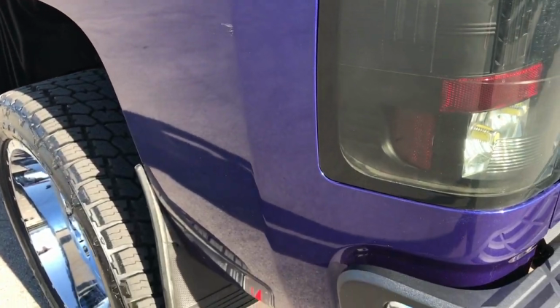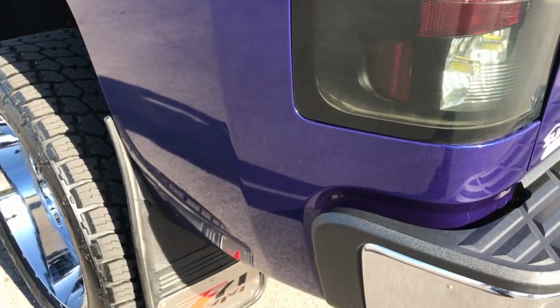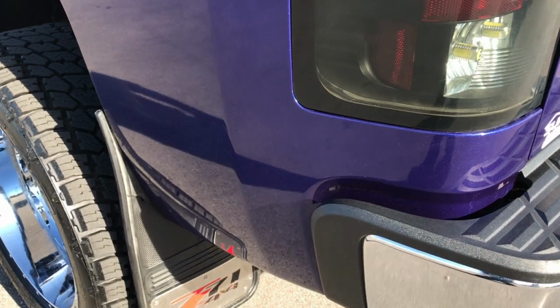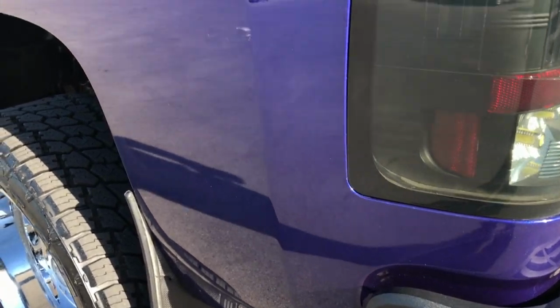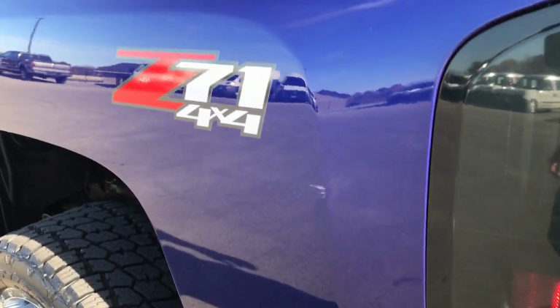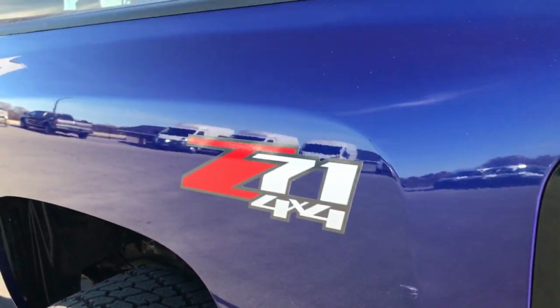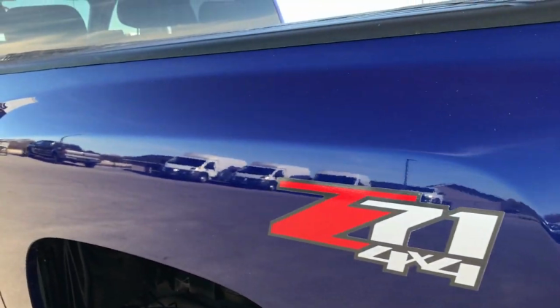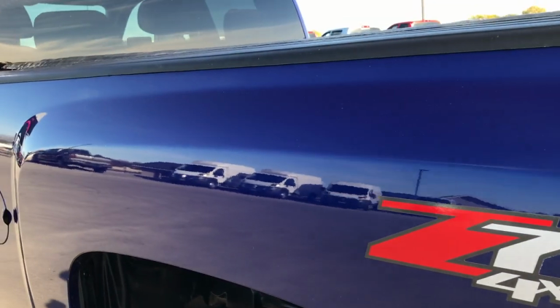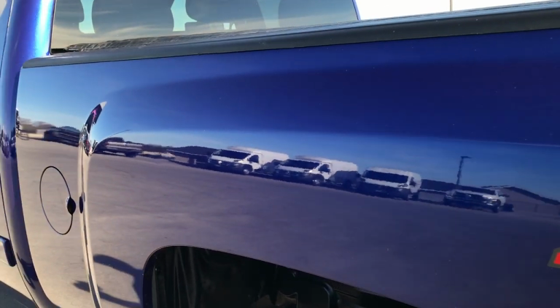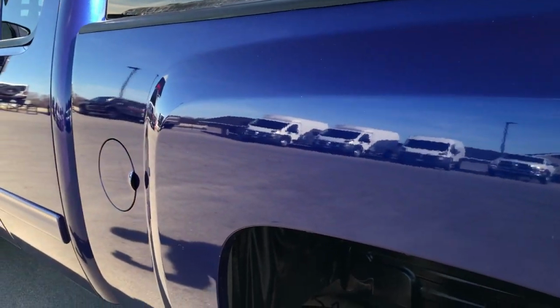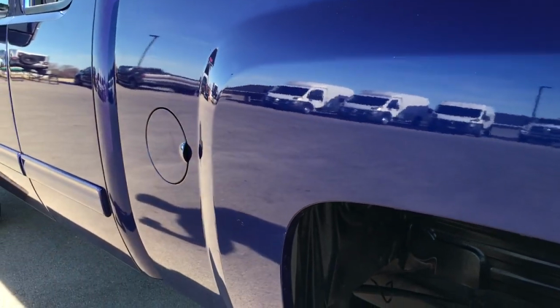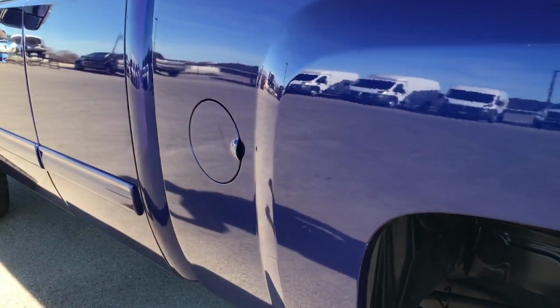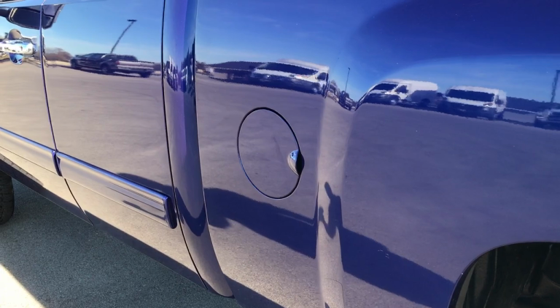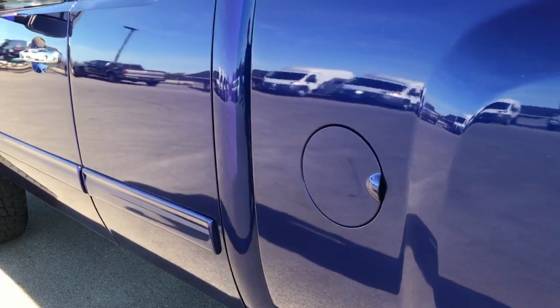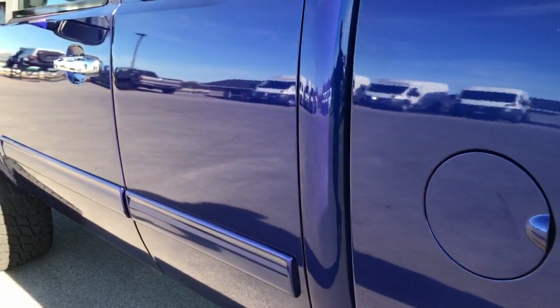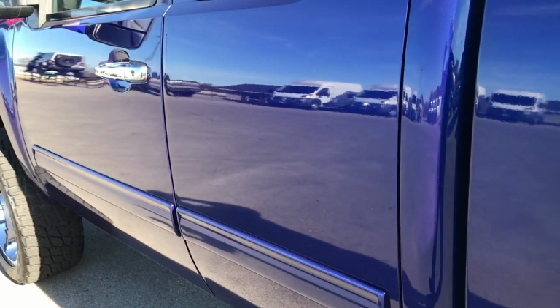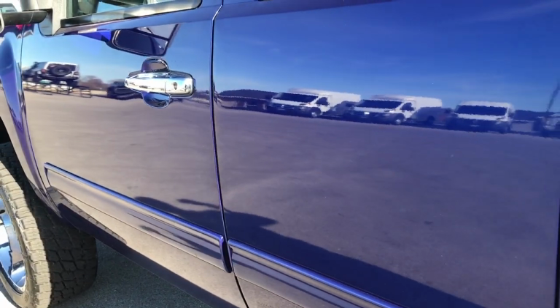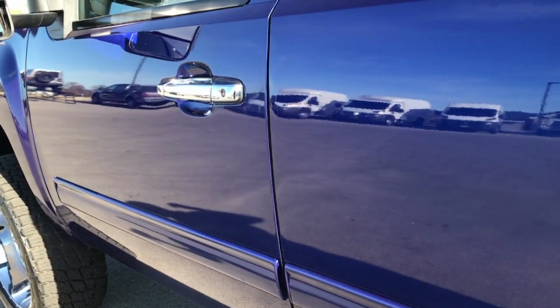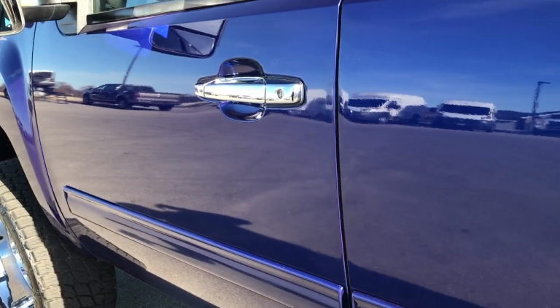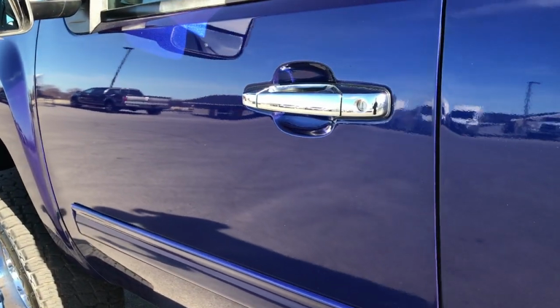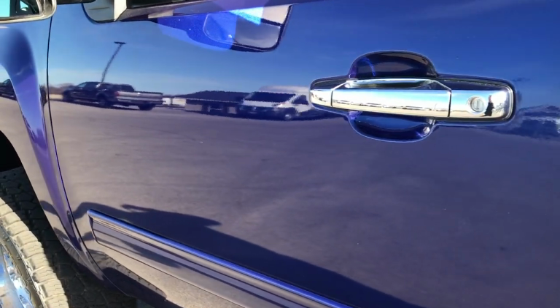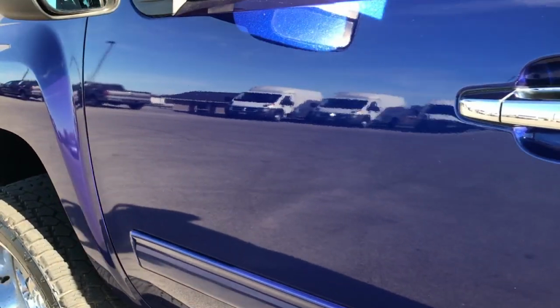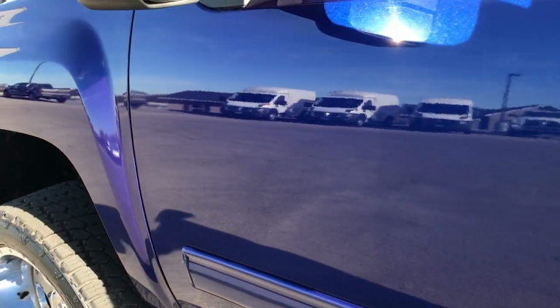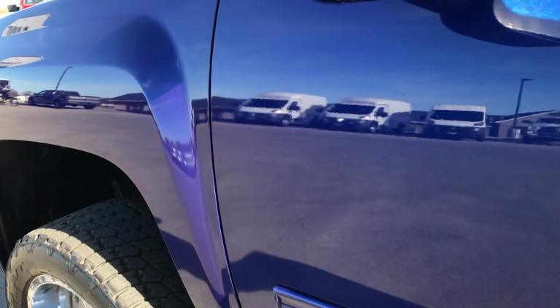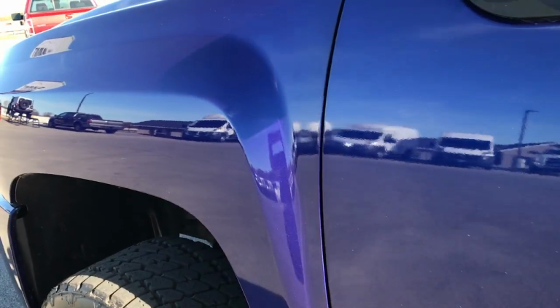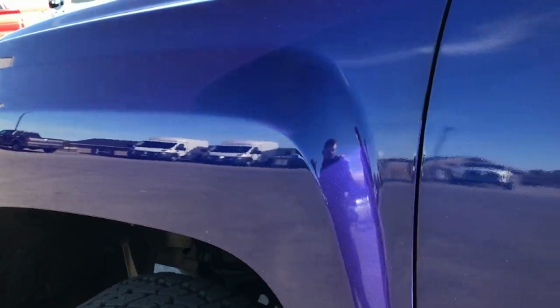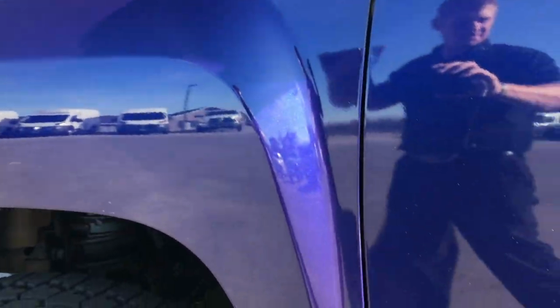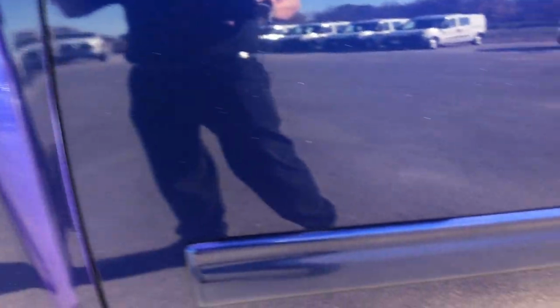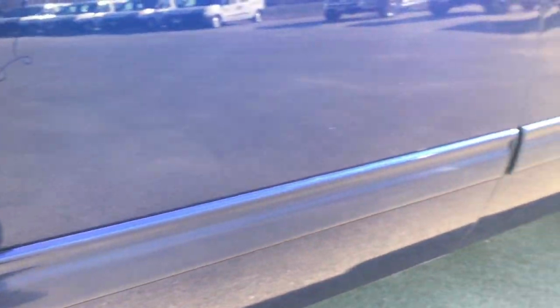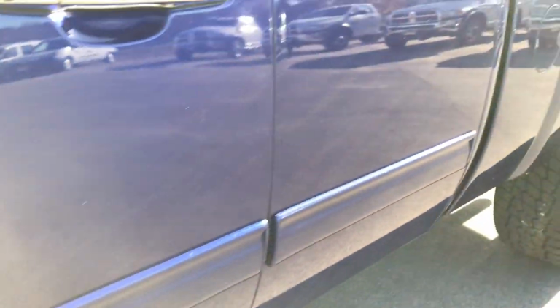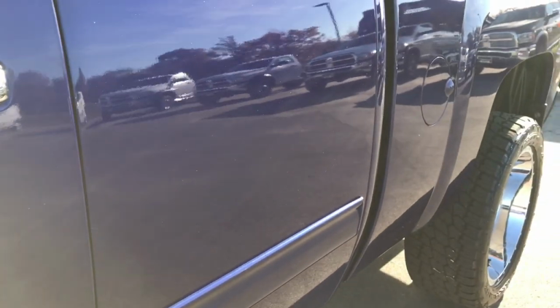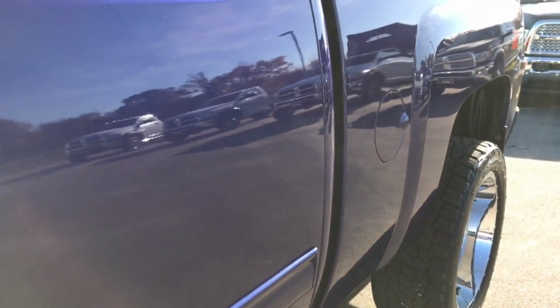Down this side of the truck it's just as clean as the passenger side. This one does have the Z71 off-road suspension package which gives you the skid plates and the Rancho shocks. Didn't see any dents or dings down this side of the truck — very, very clean.